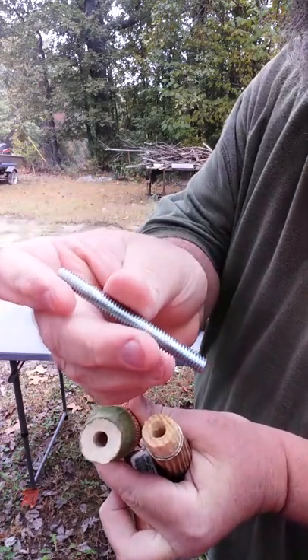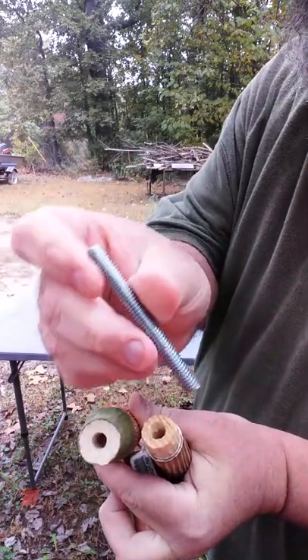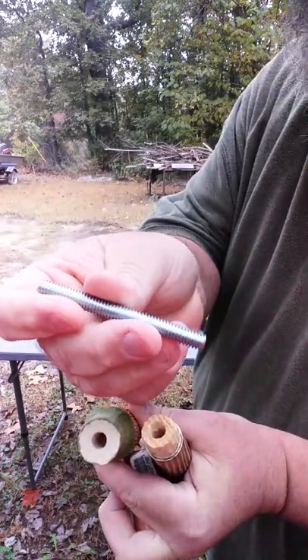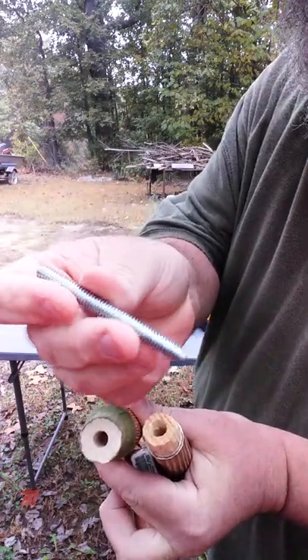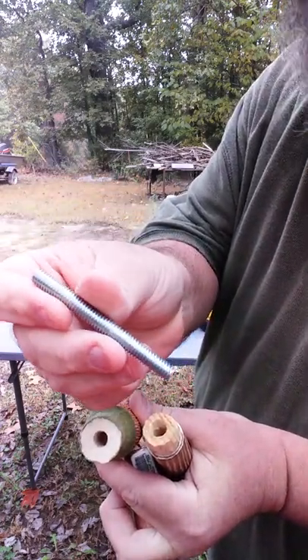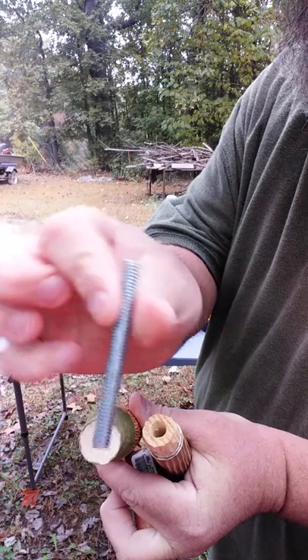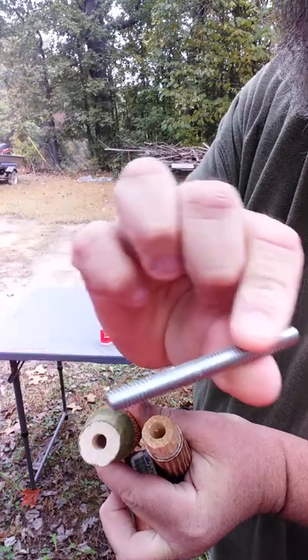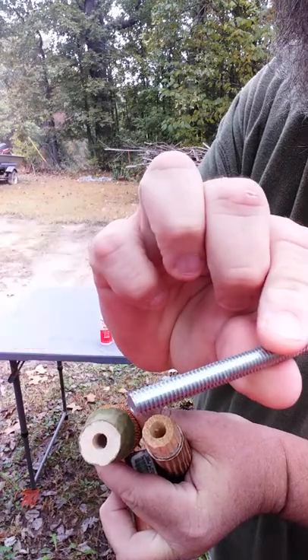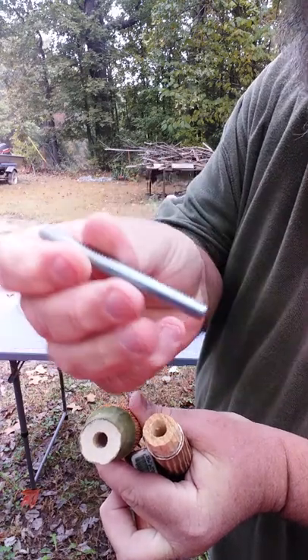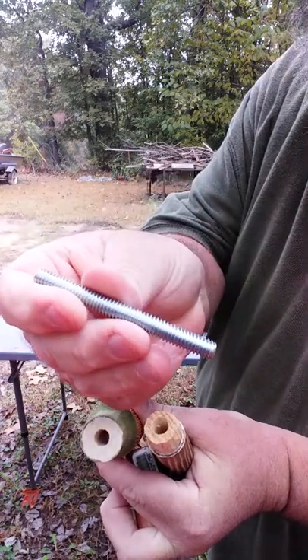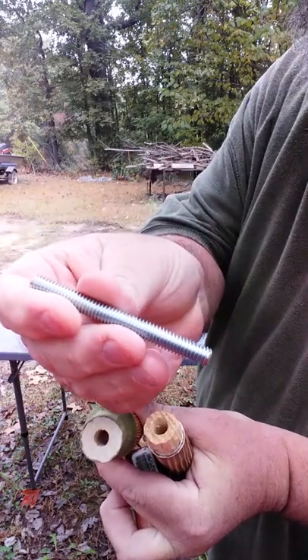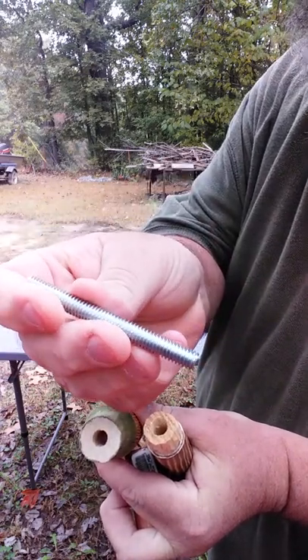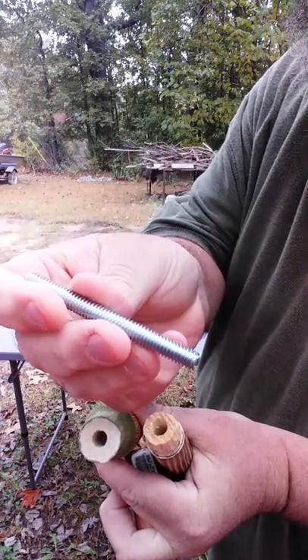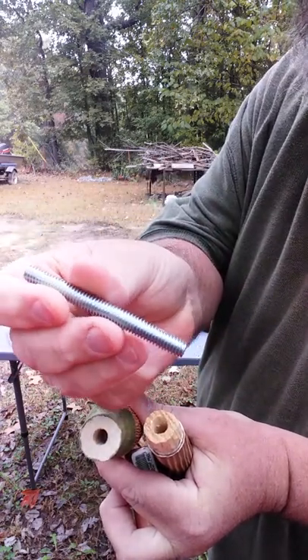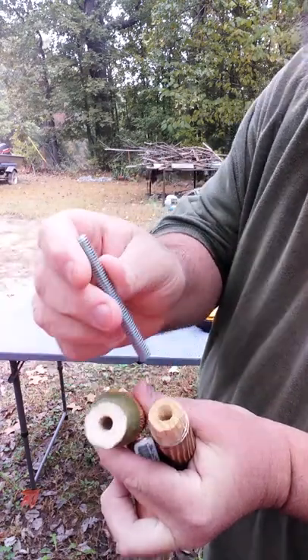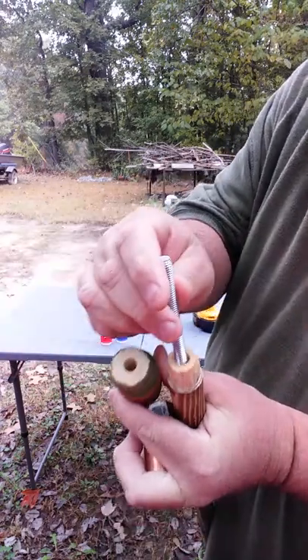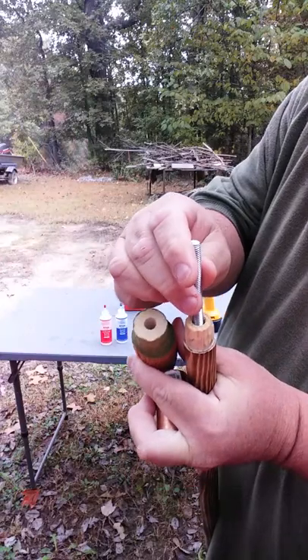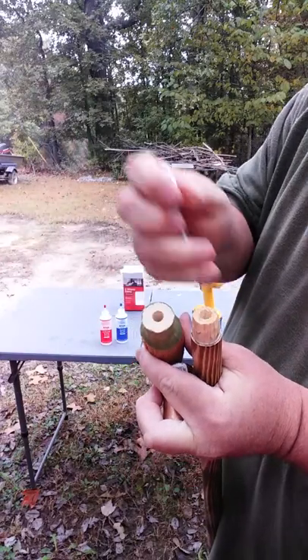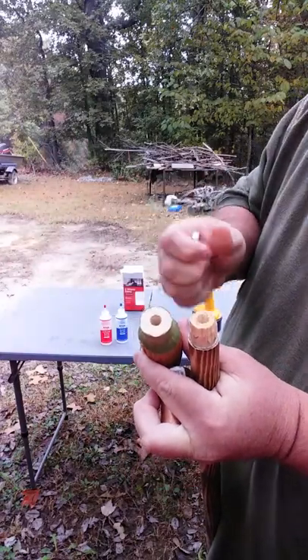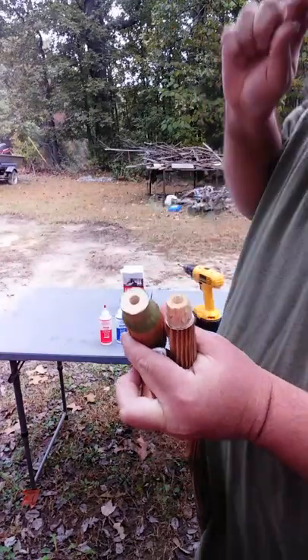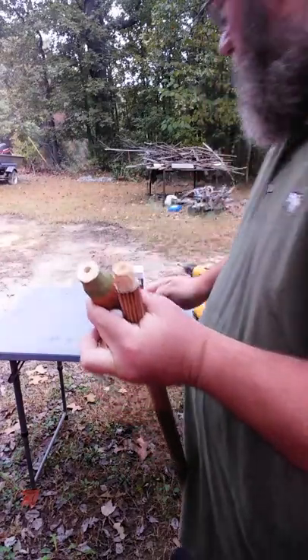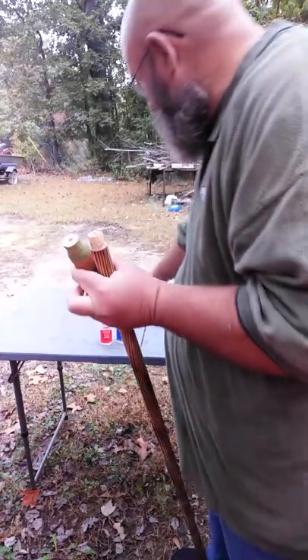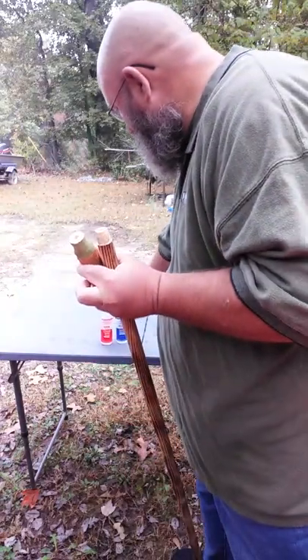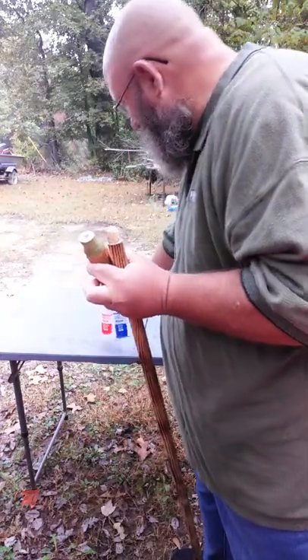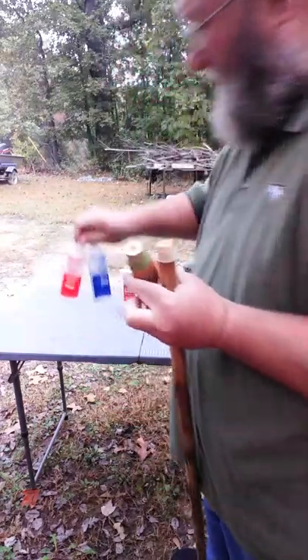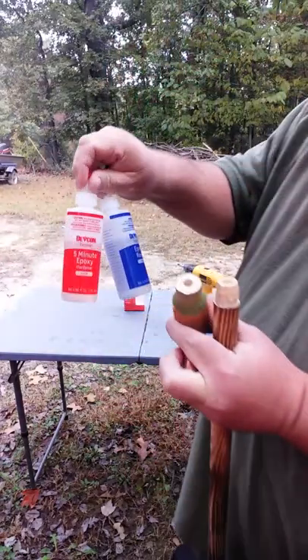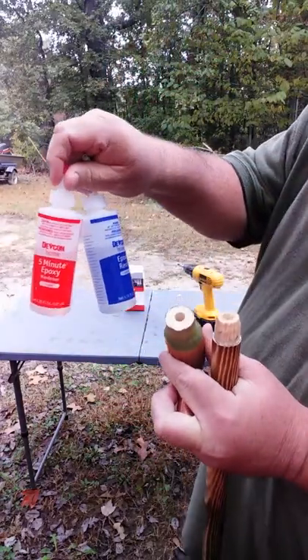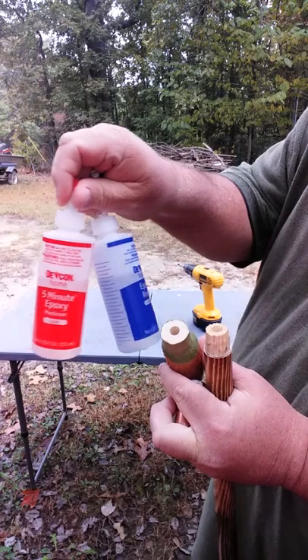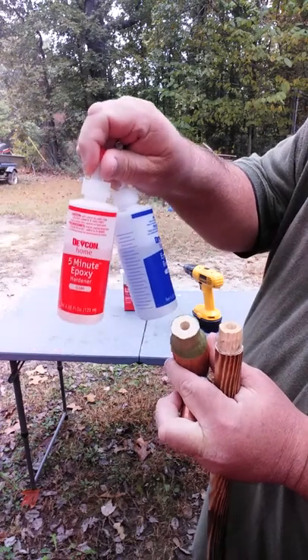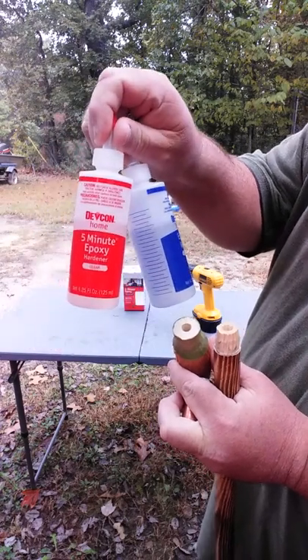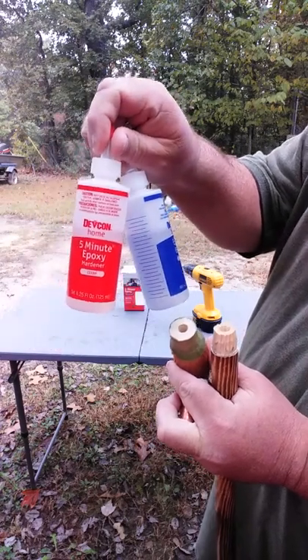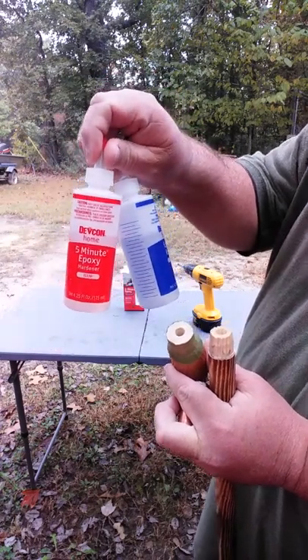I think that's a 5/16 to 3/8 threaded rod. The threaded rods are good because the epoxy will really hold on to them. Mix your epoxy — I use two-part; you can use any kind you want.